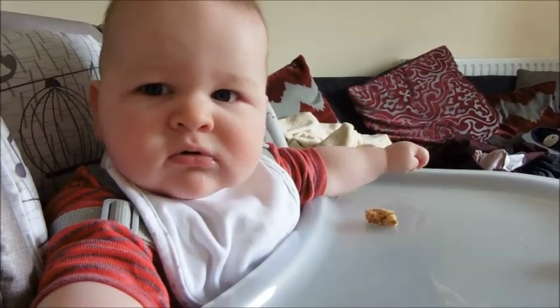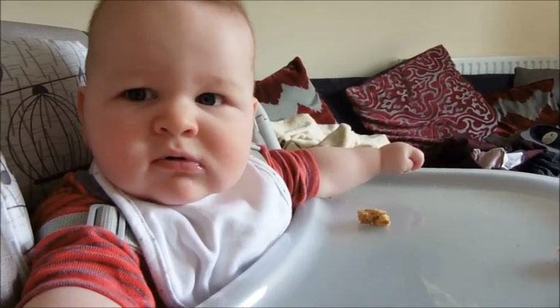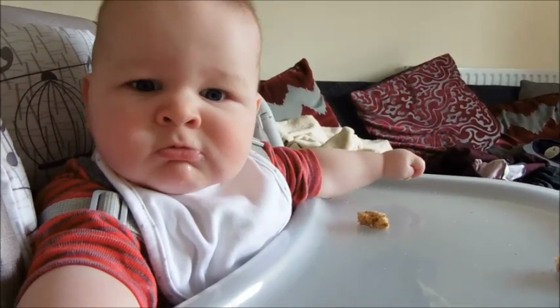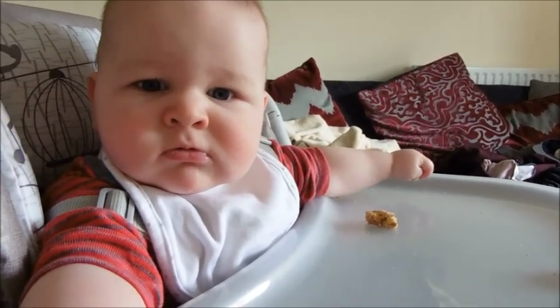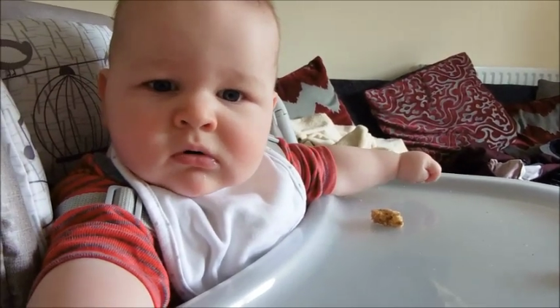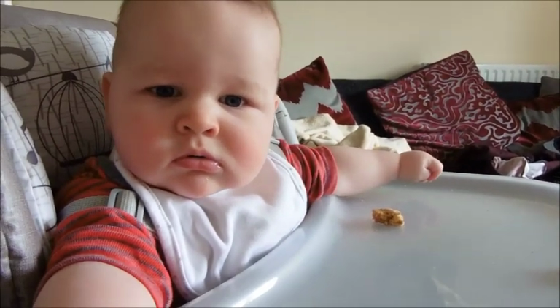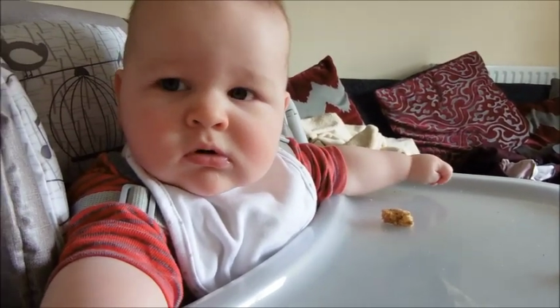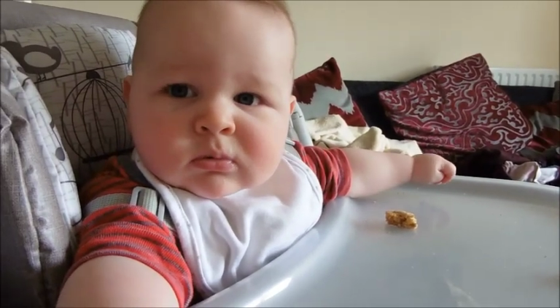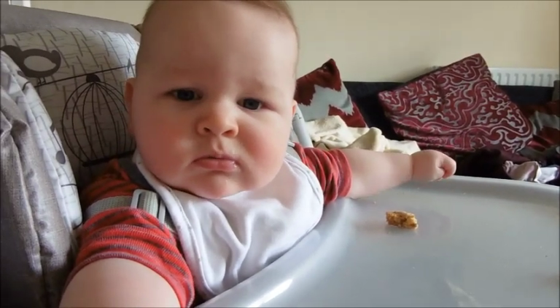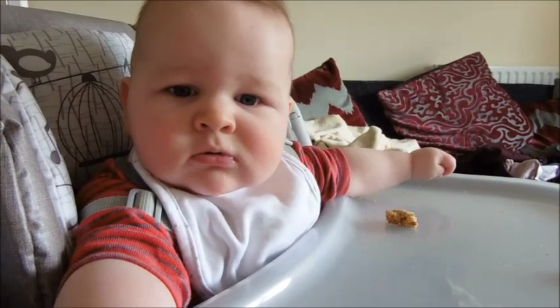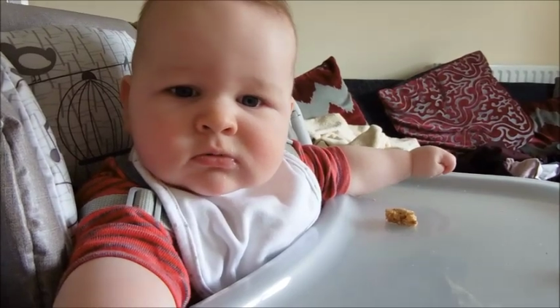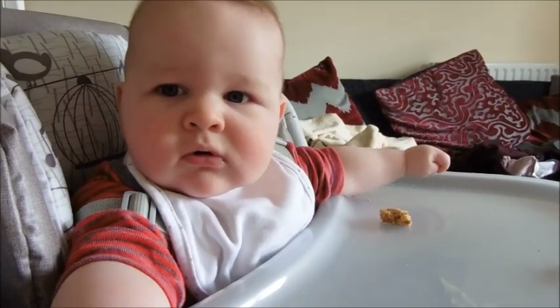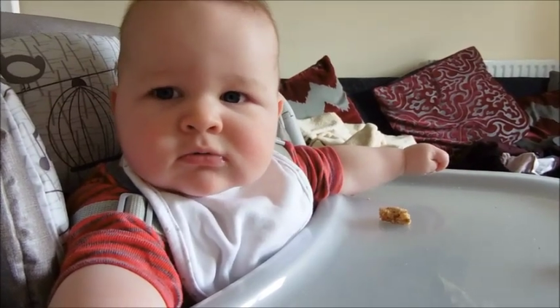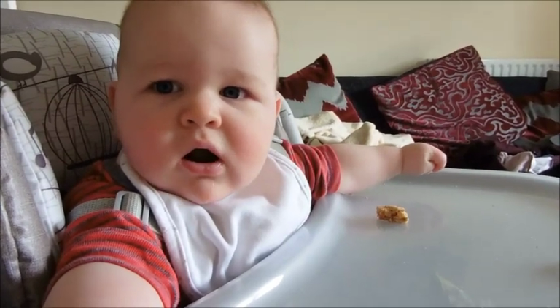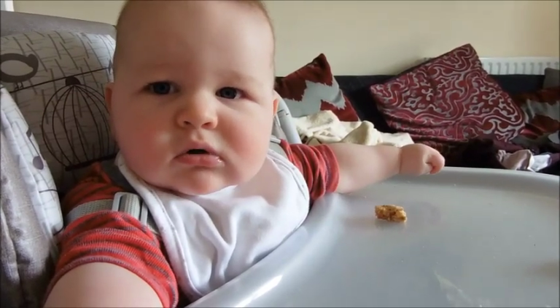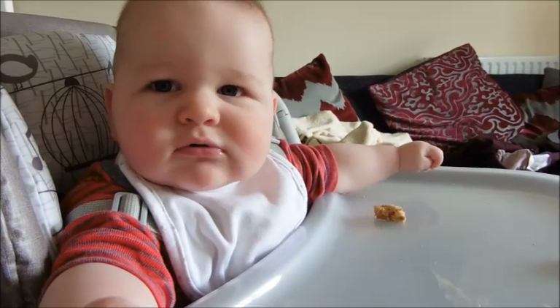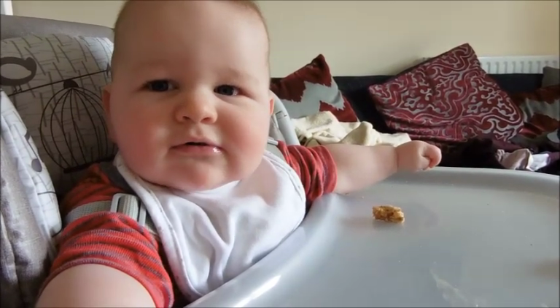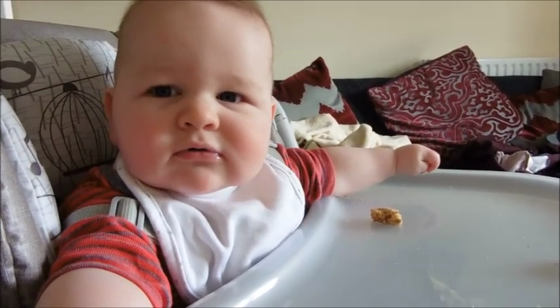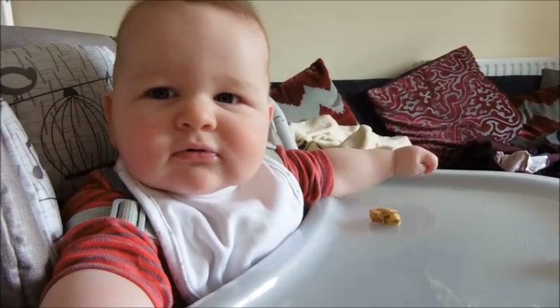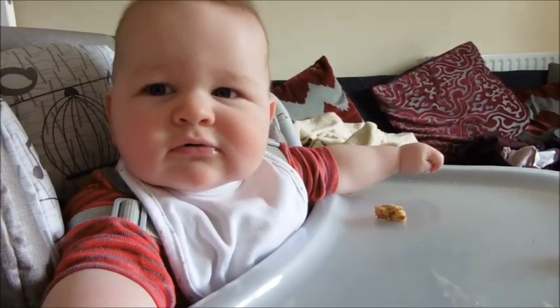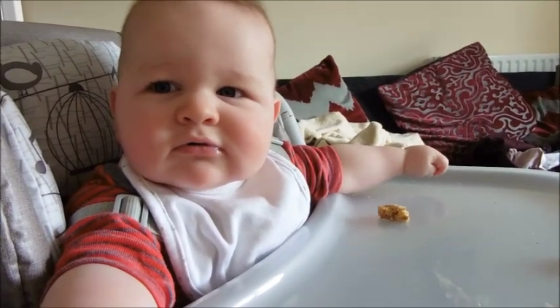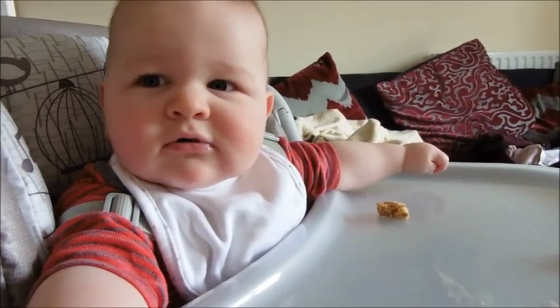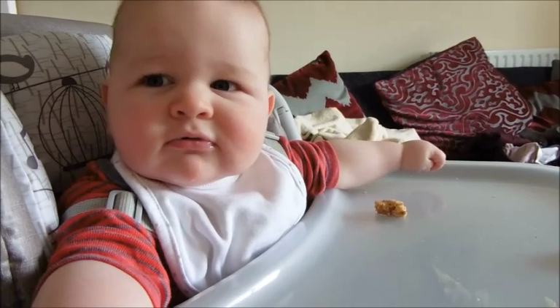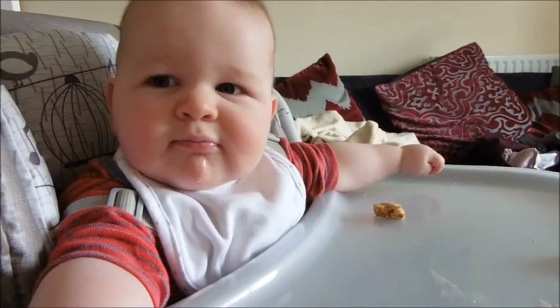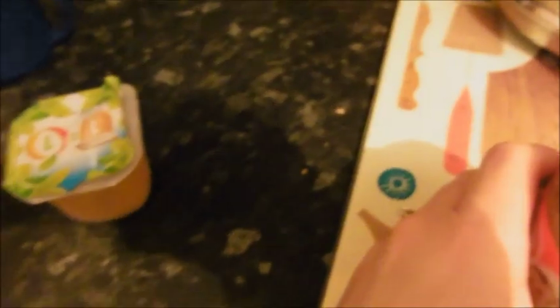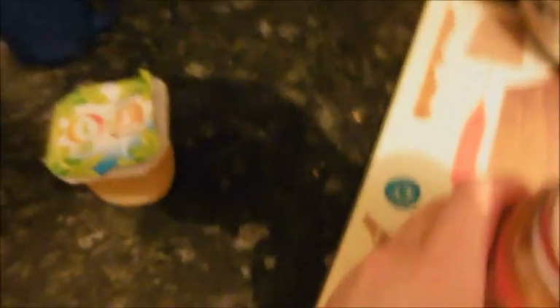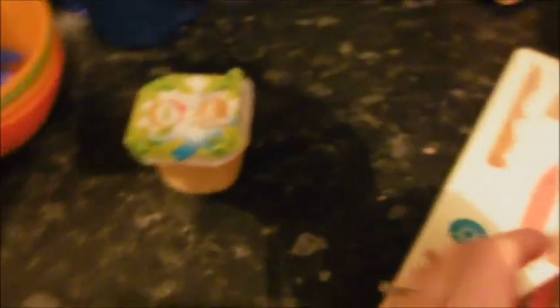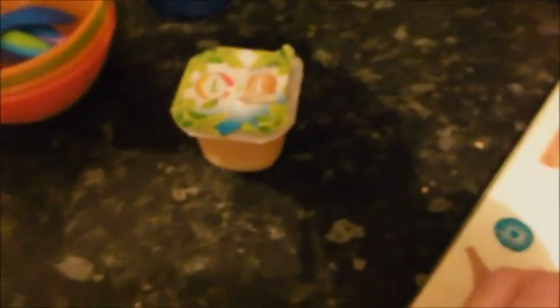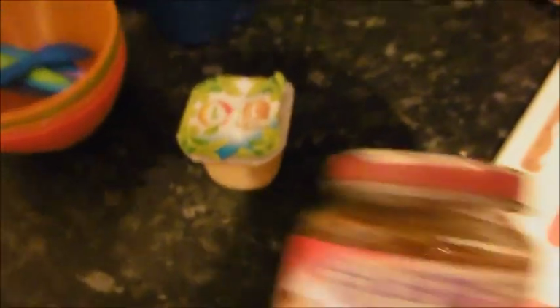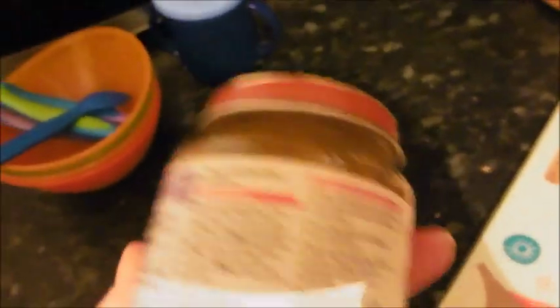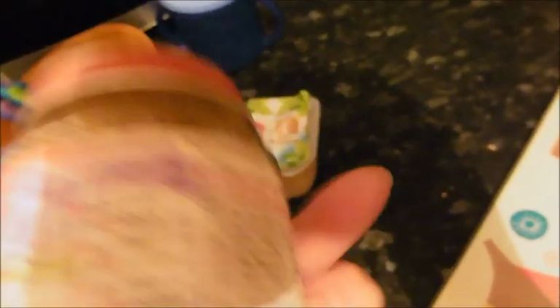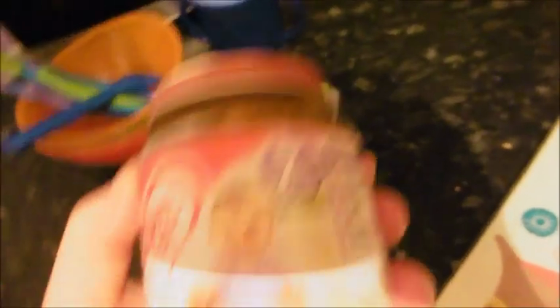Are you trying the toast? What do you think? Is it yum? Is it yum?